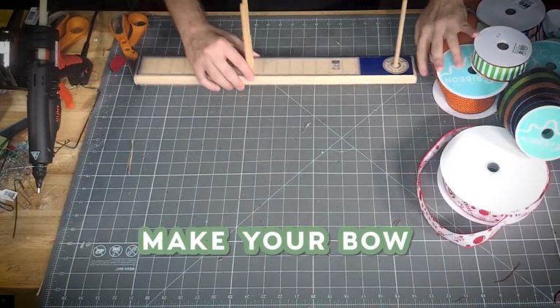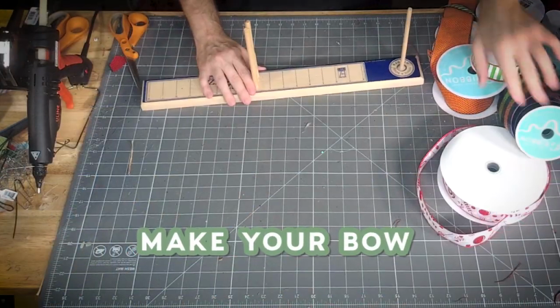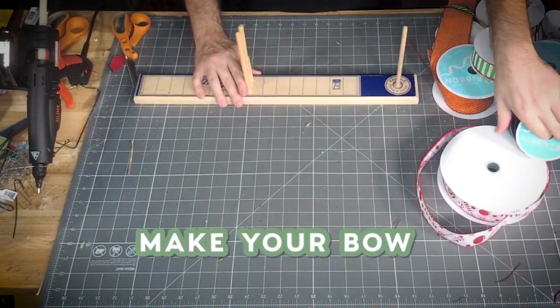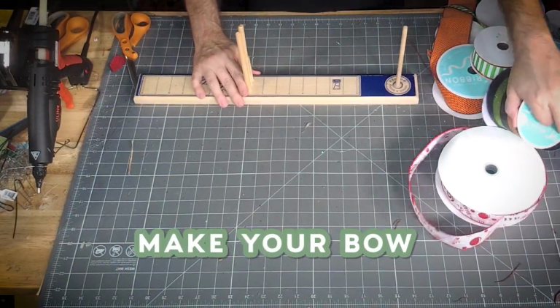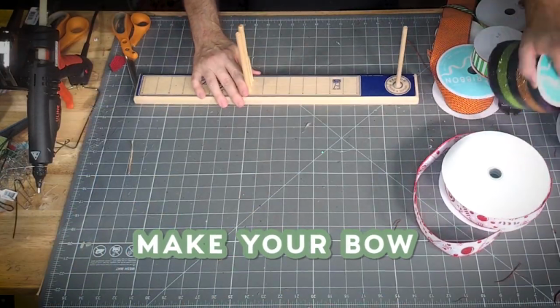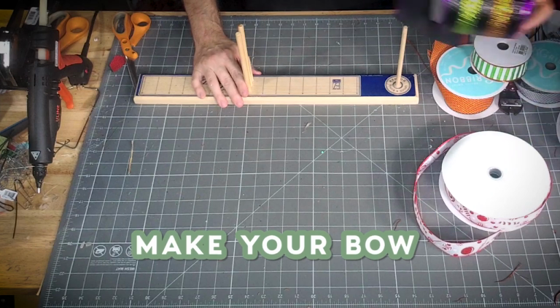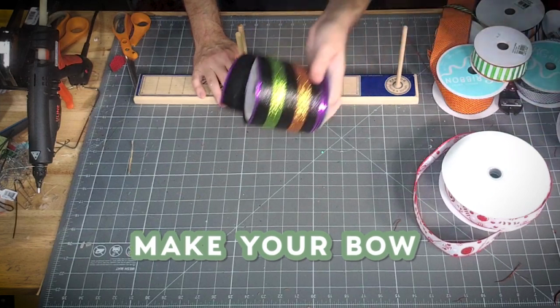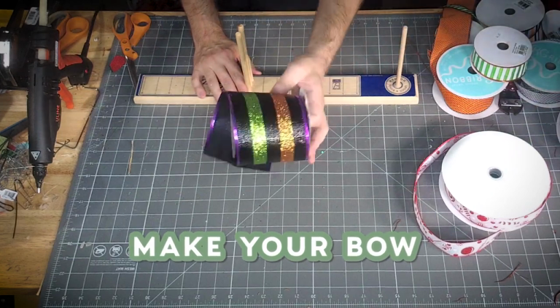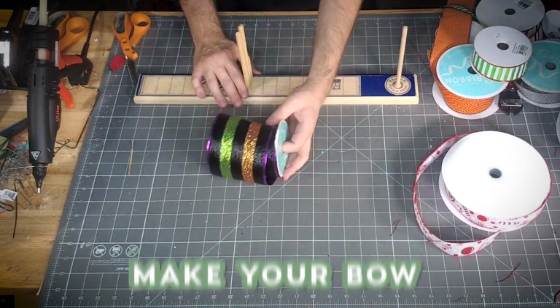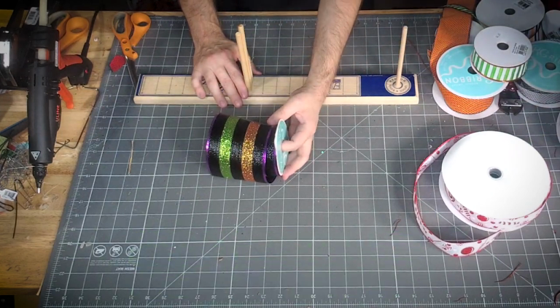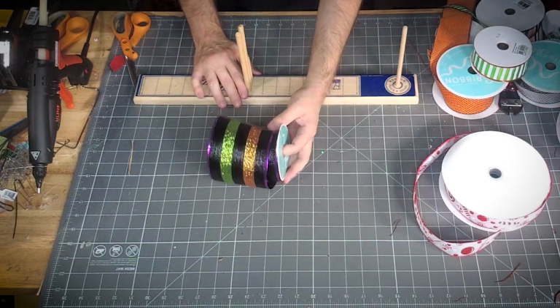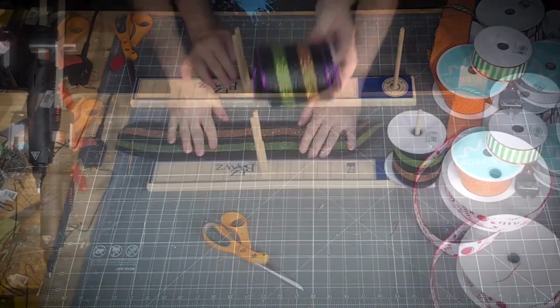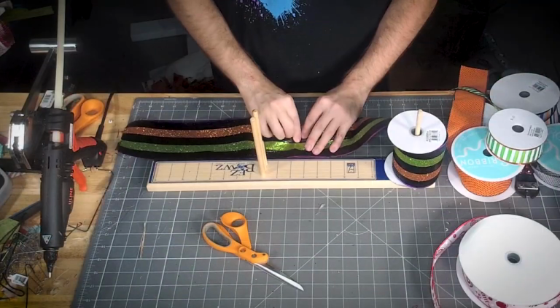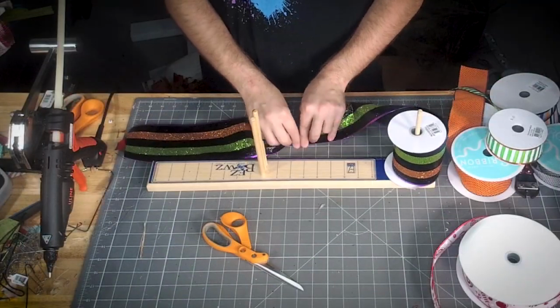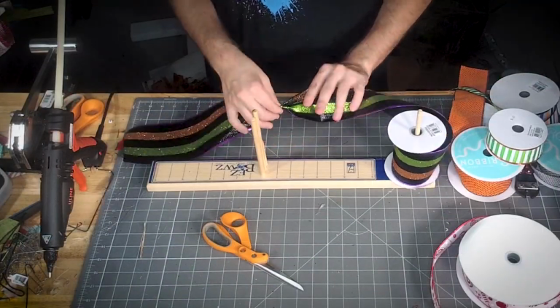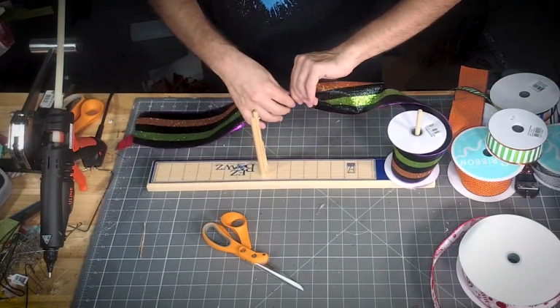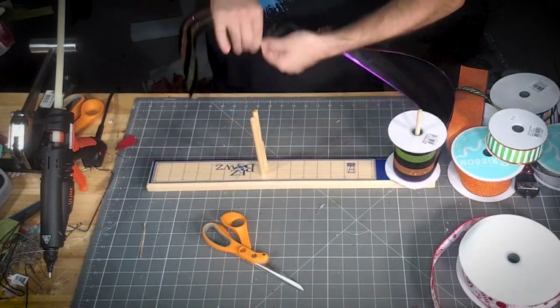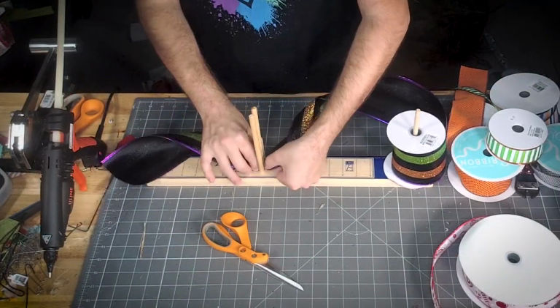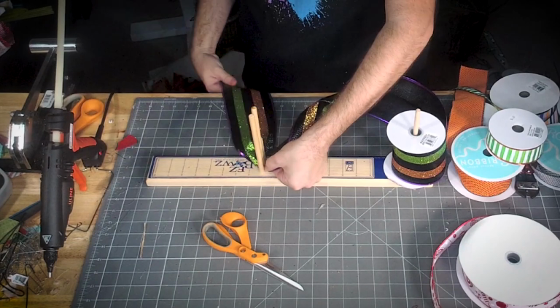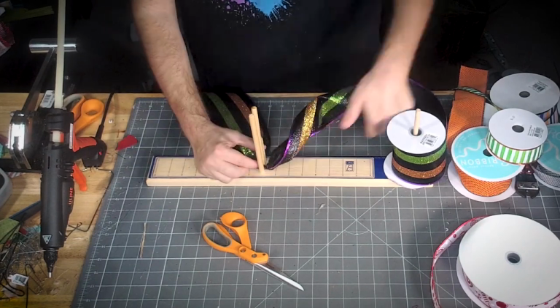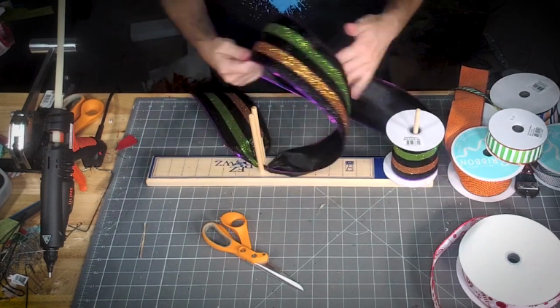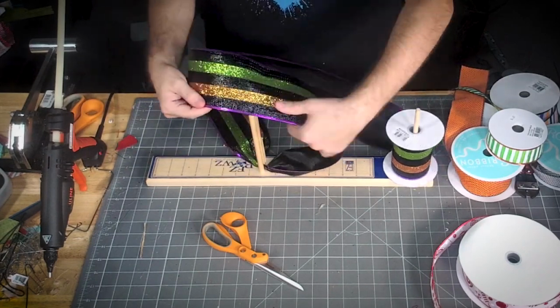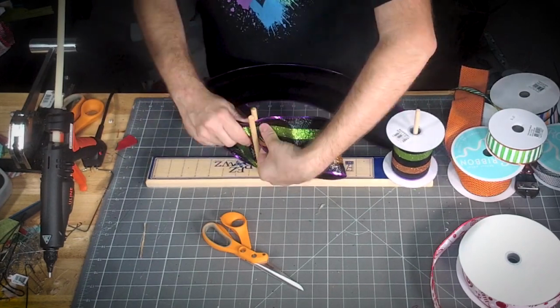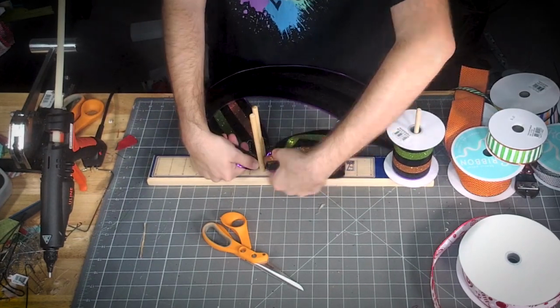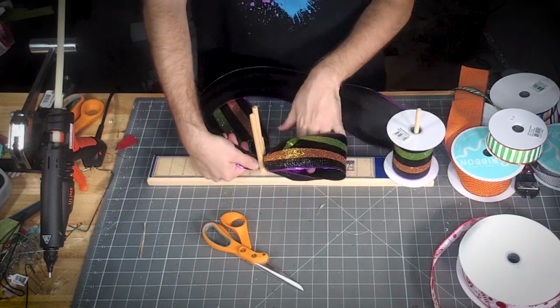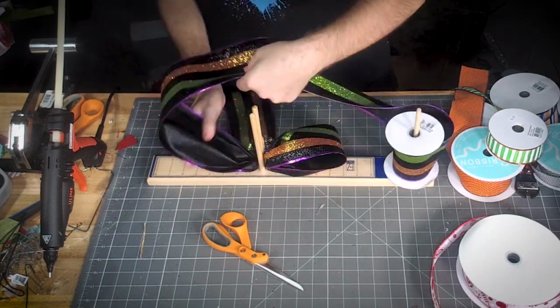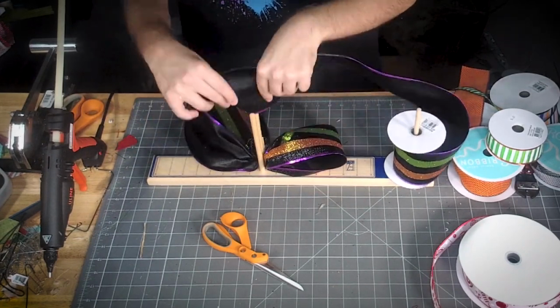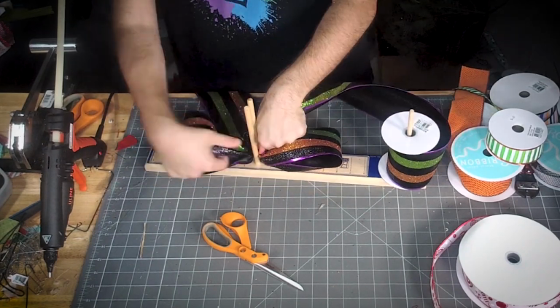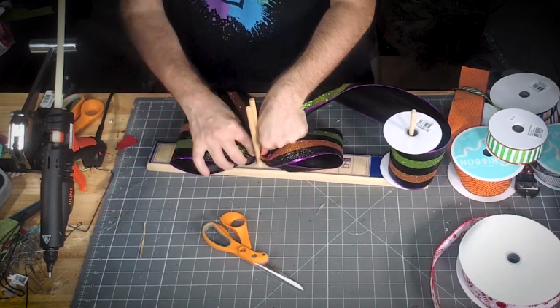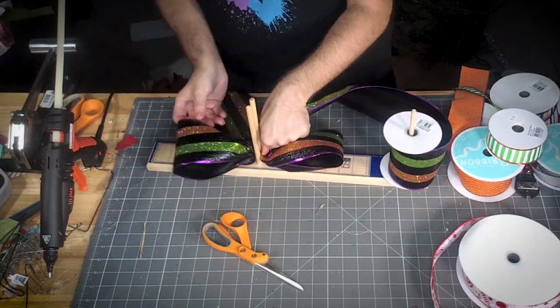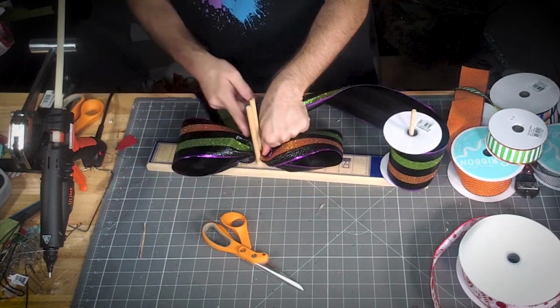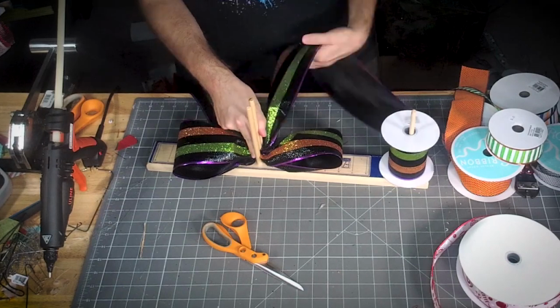All right, we're gonna start with our four-inch ribbon. We're gonna do about a 12-inch tail and about a six-inch loop.